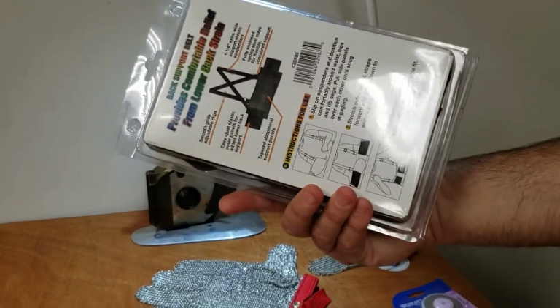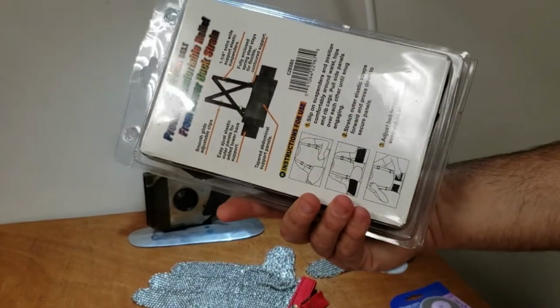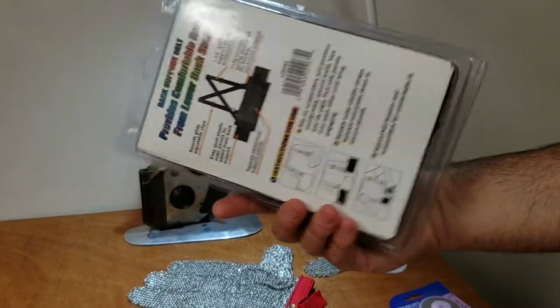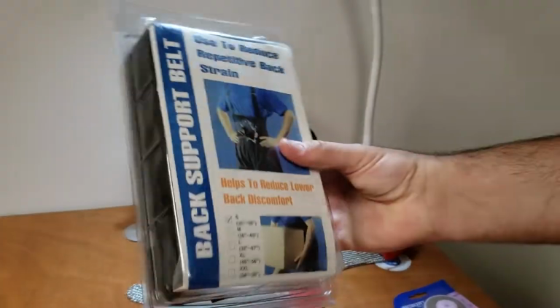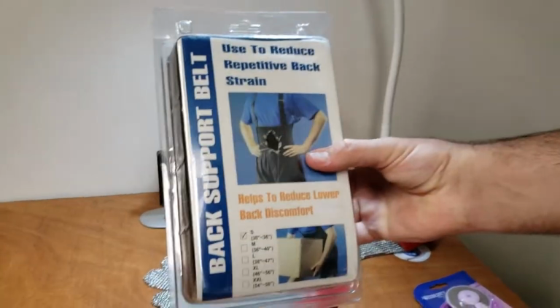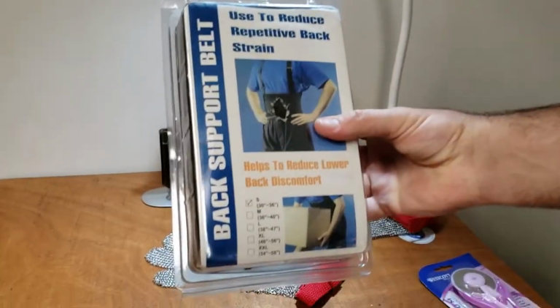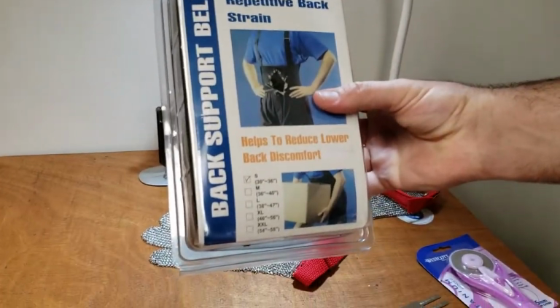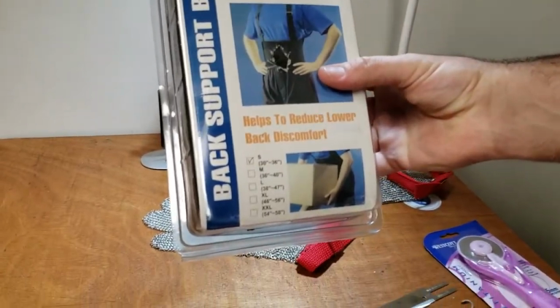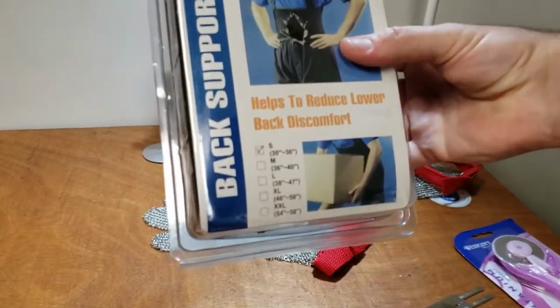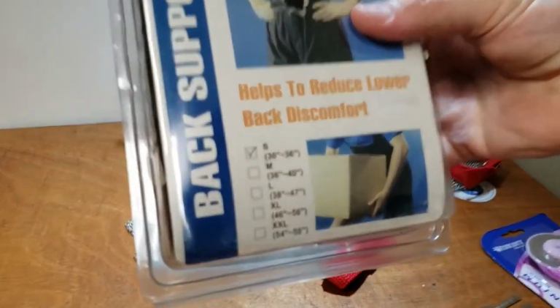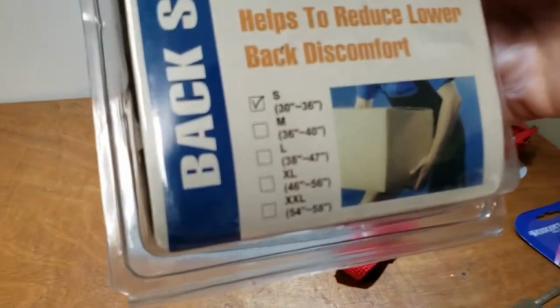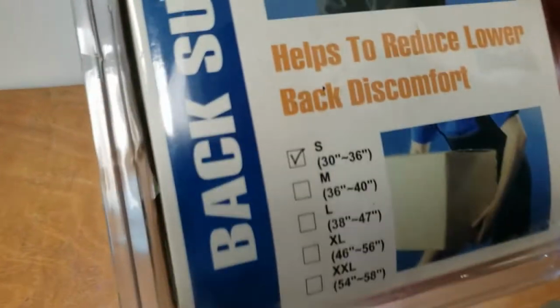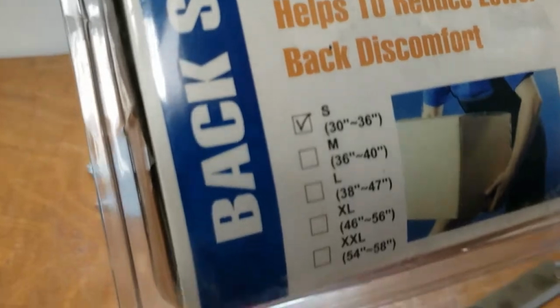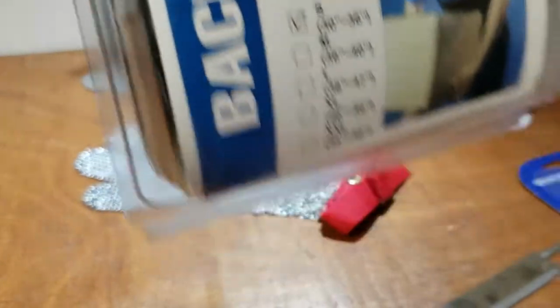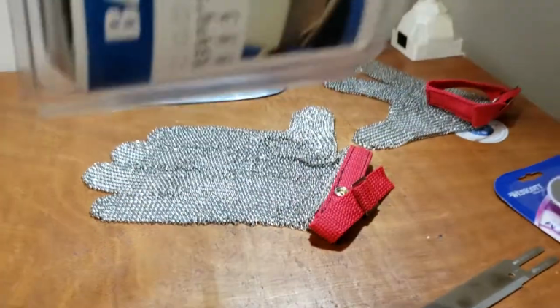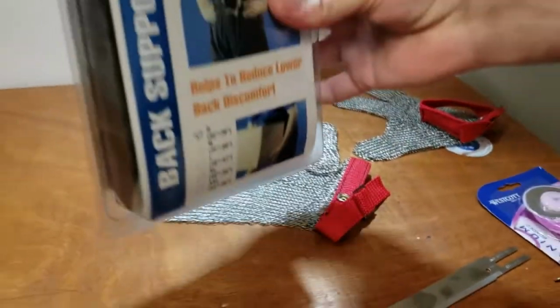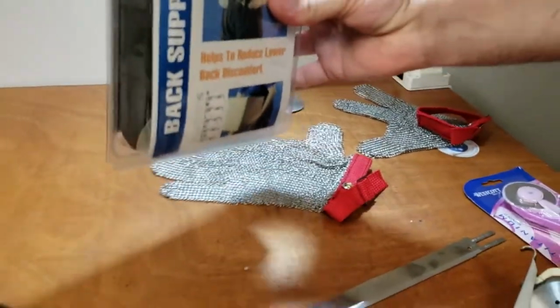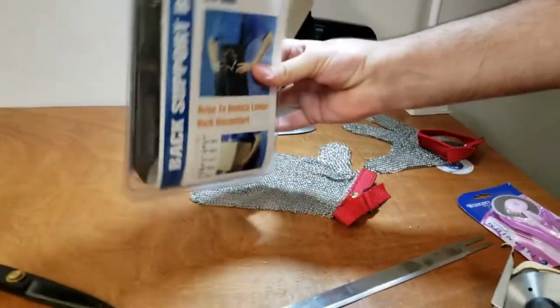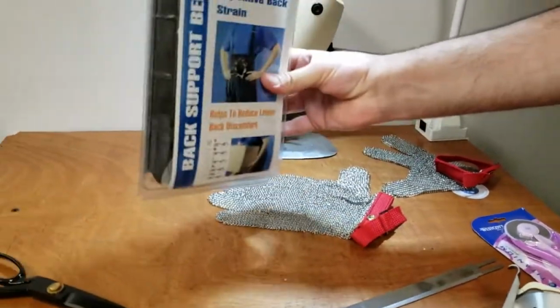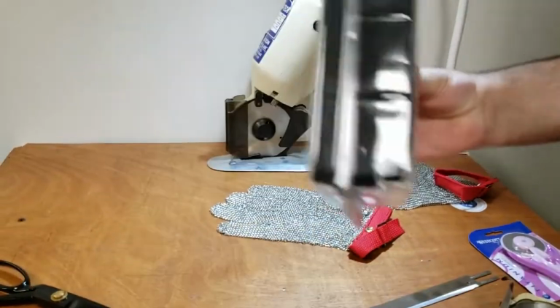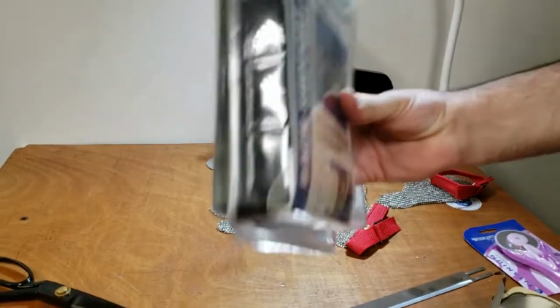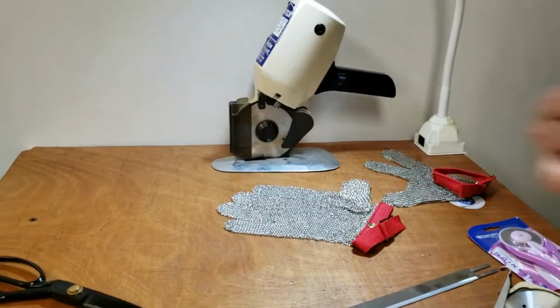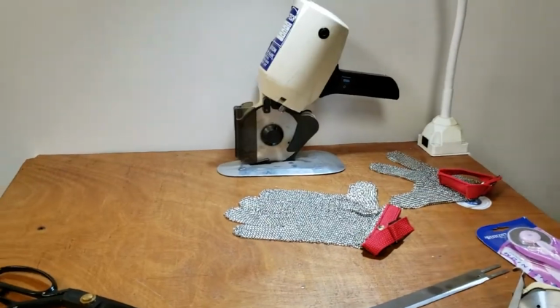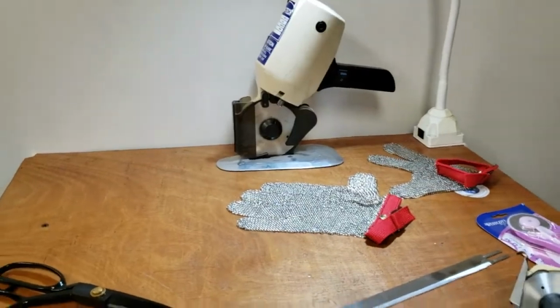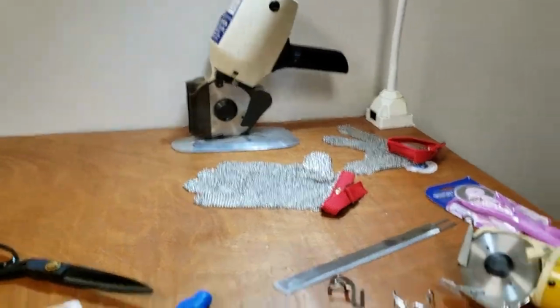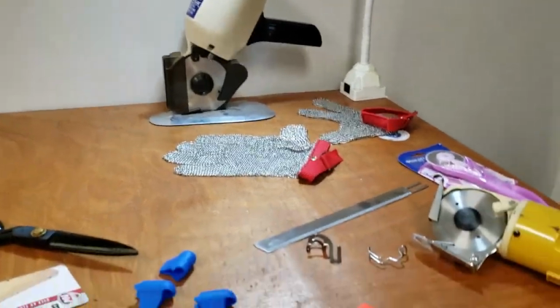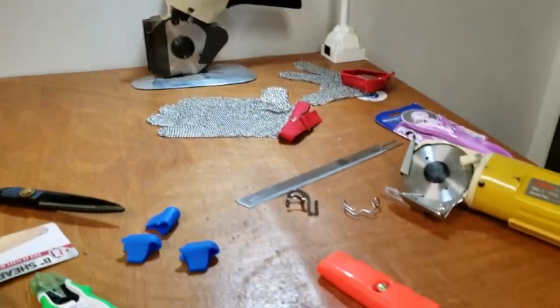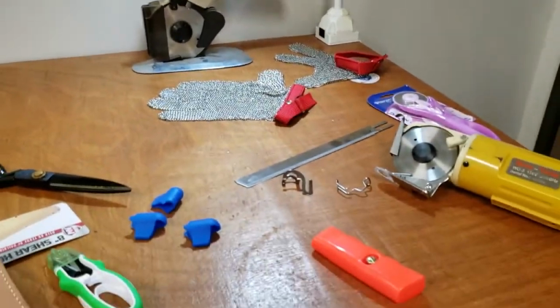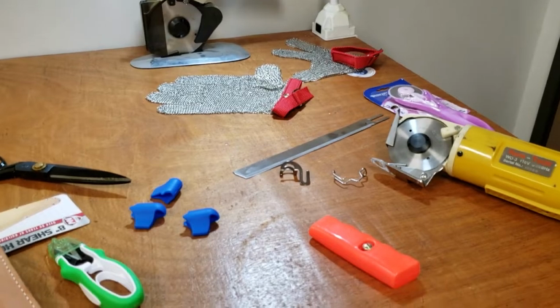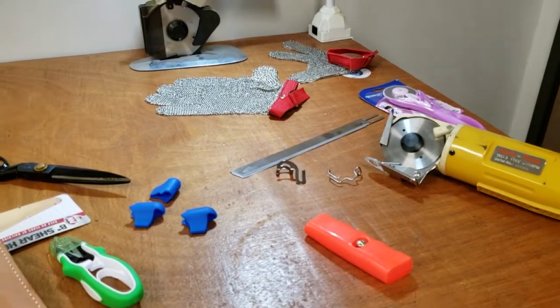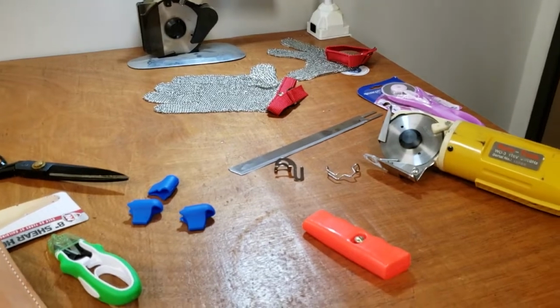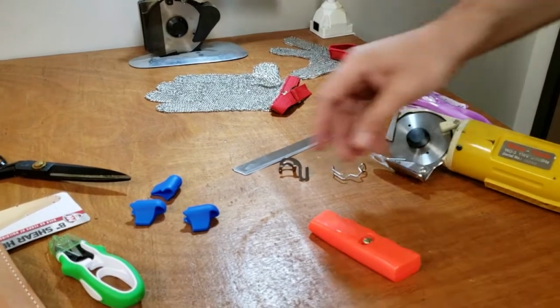Number three: back support belt for picking heavy stuff up. We have them on our website in different sizes — small, medium, large, extra large, and extra extra large. These are very important to have.